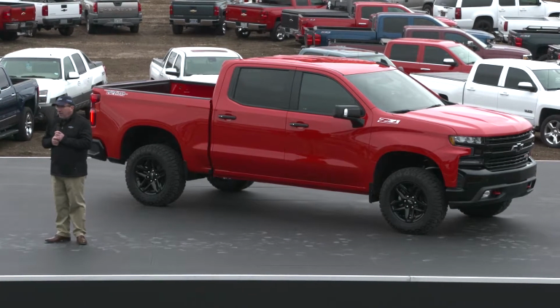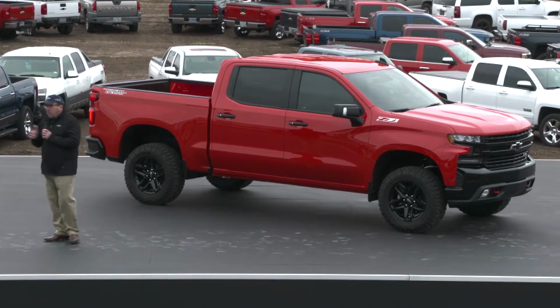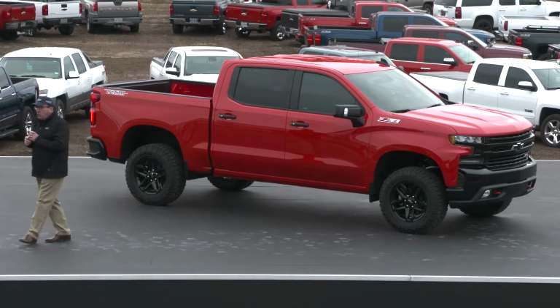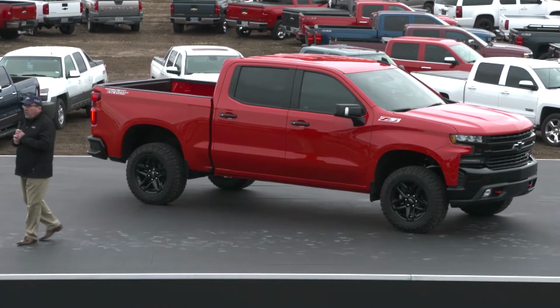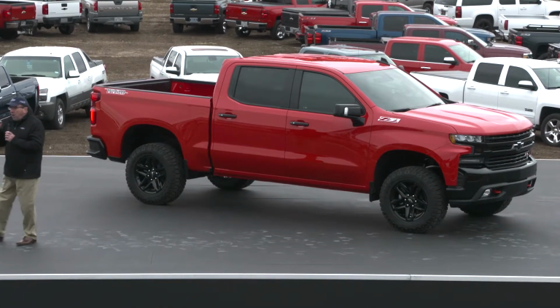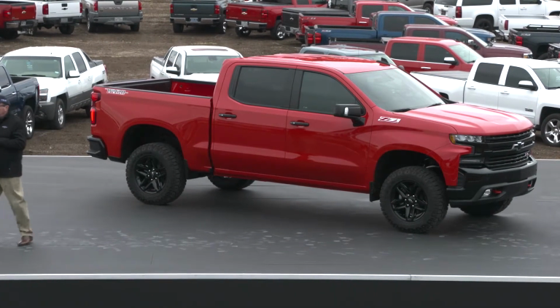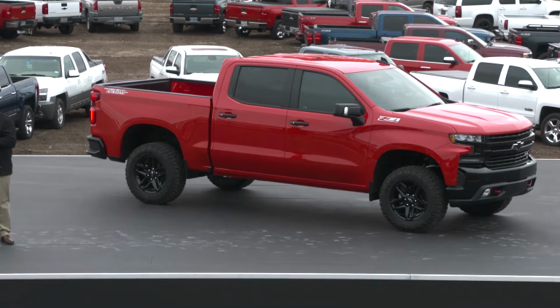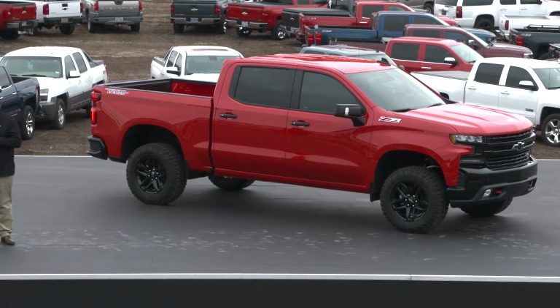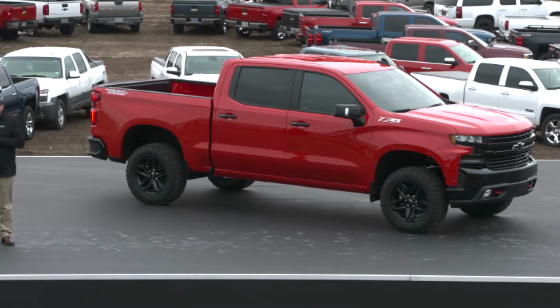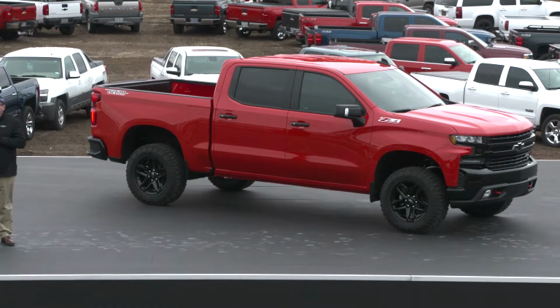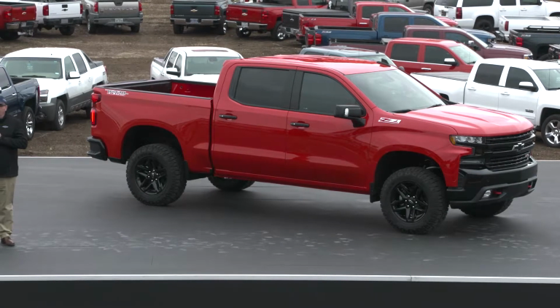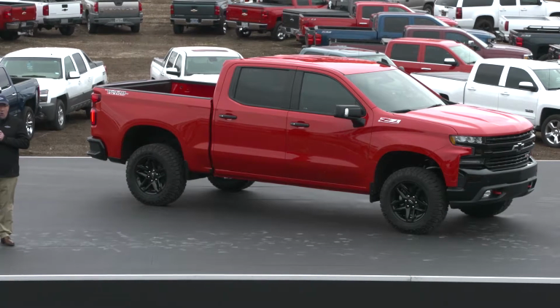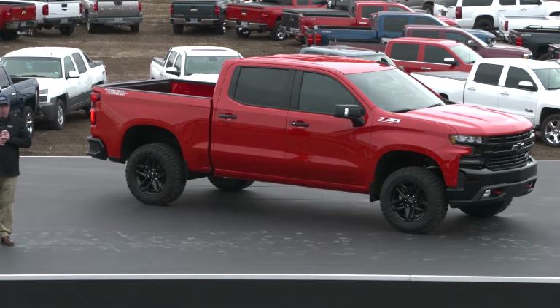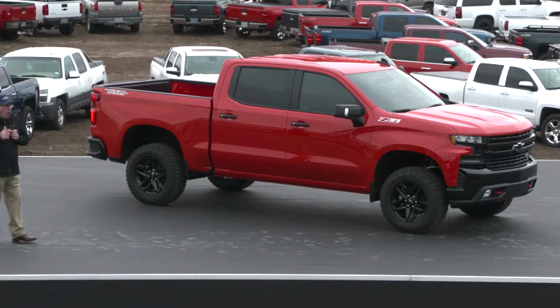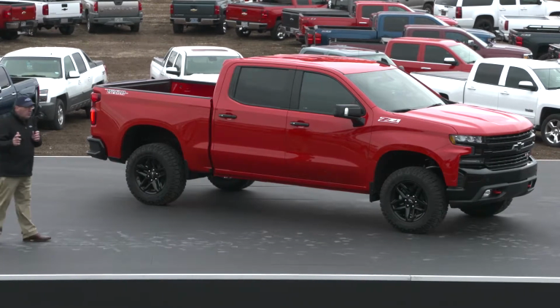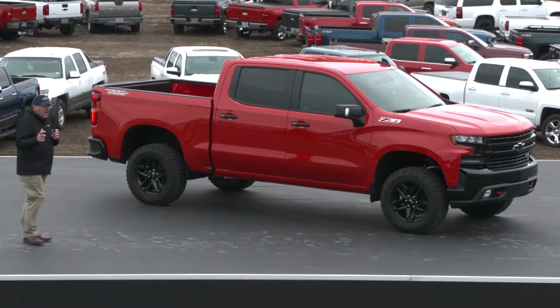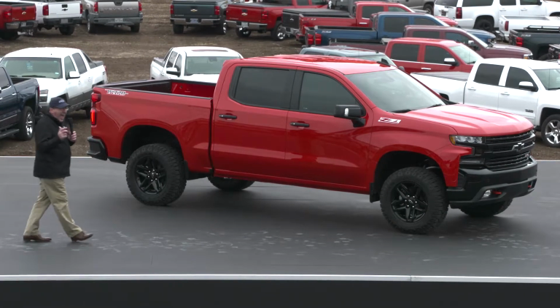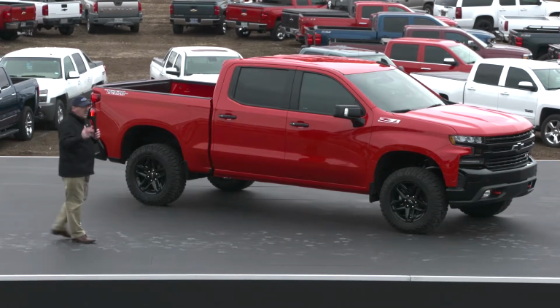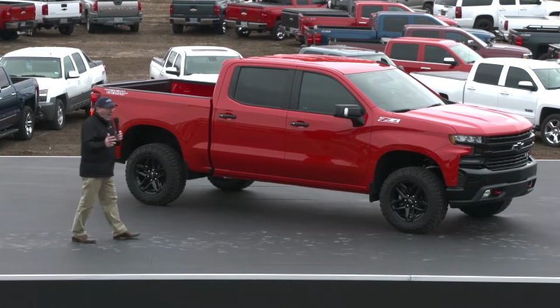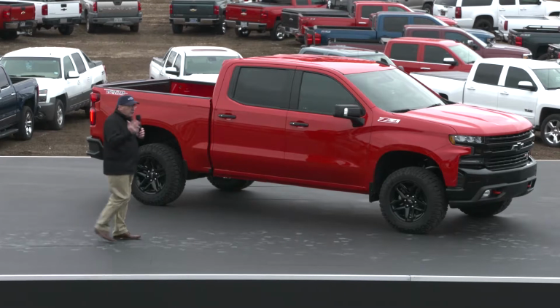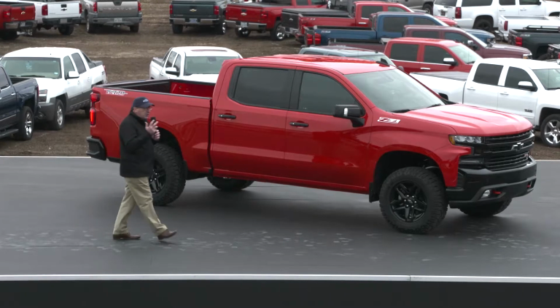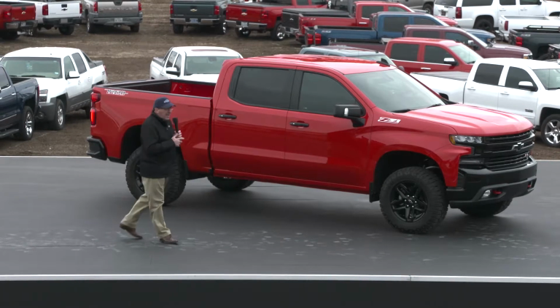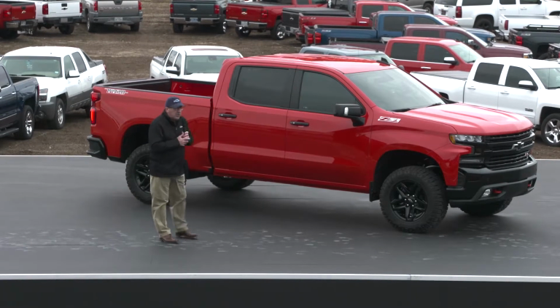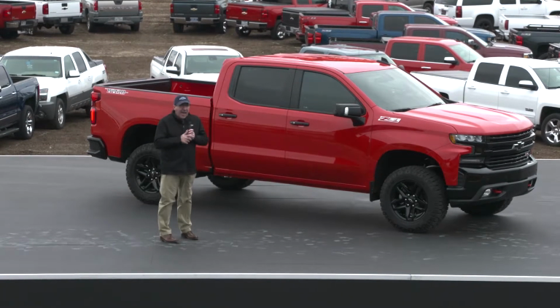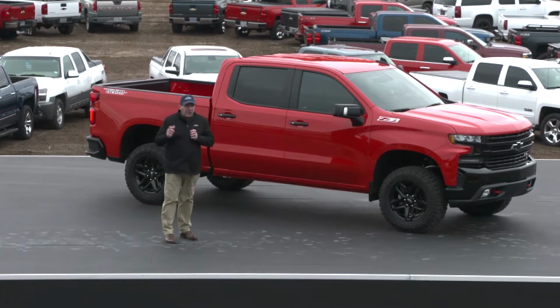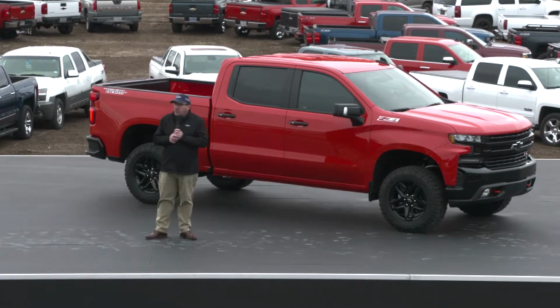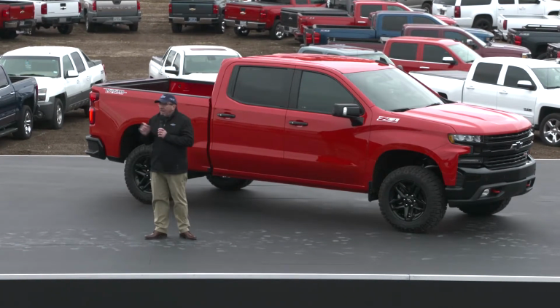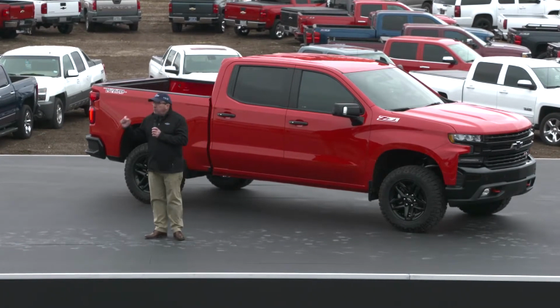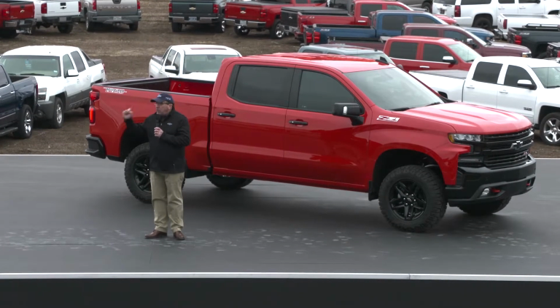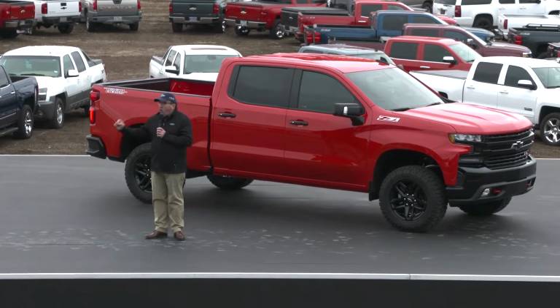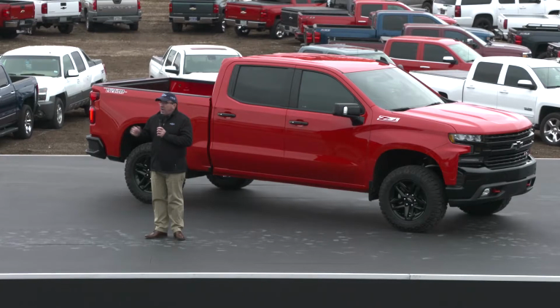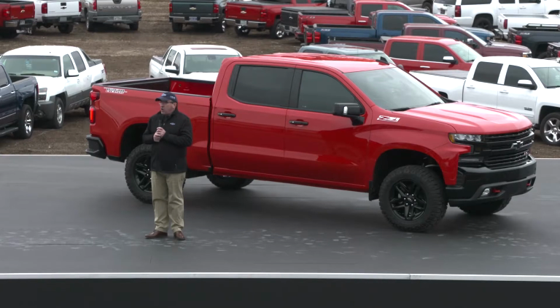Because we know you want the perfect truck for you, the new Silverado will offer more models, more engine and transmission combinations, and more features to help you find your ideal truck.